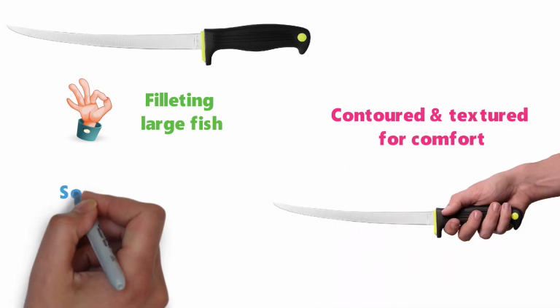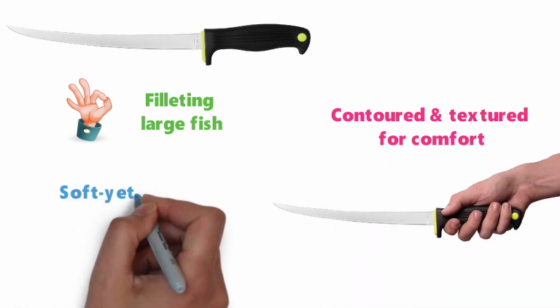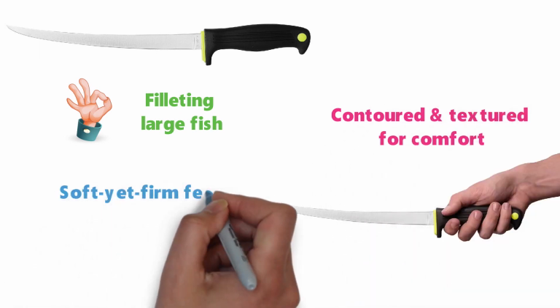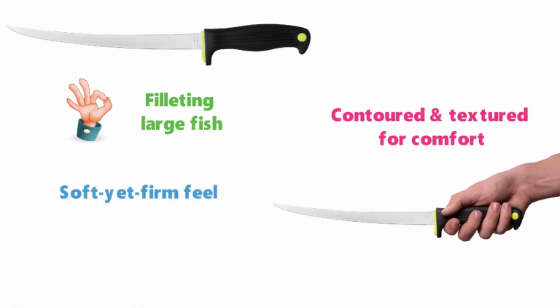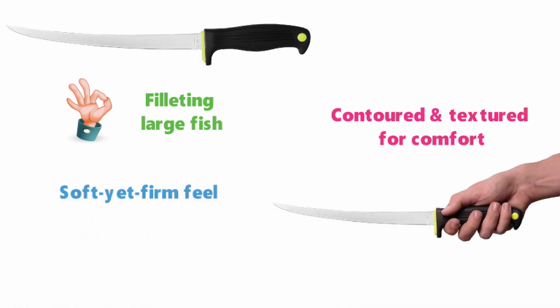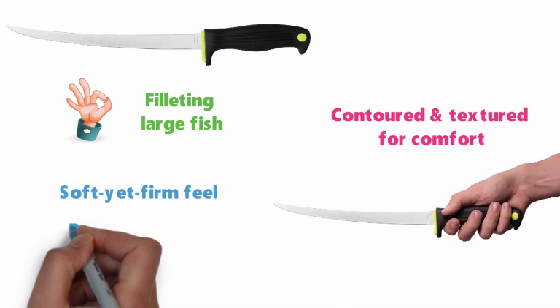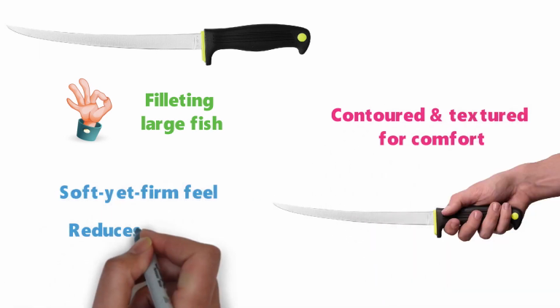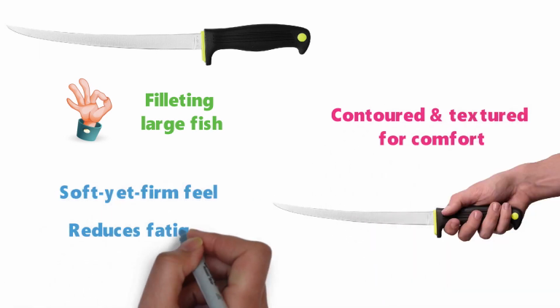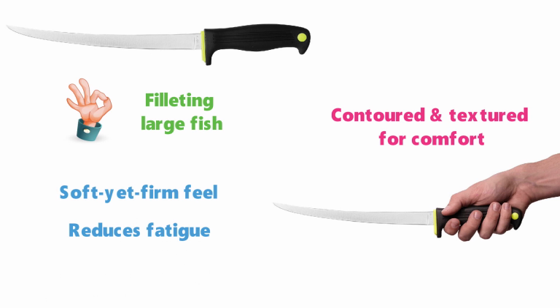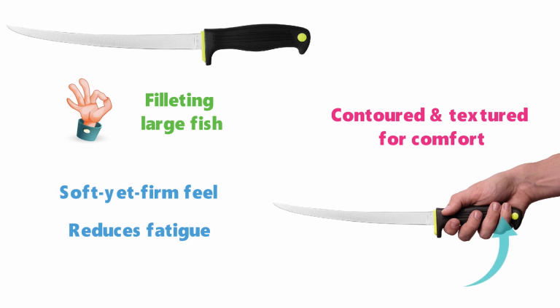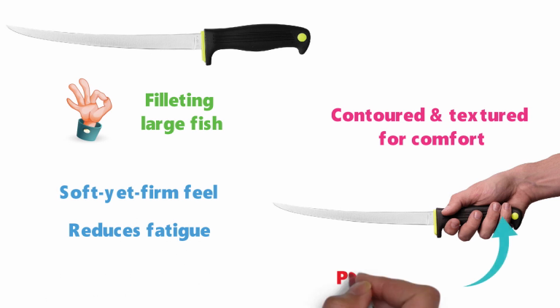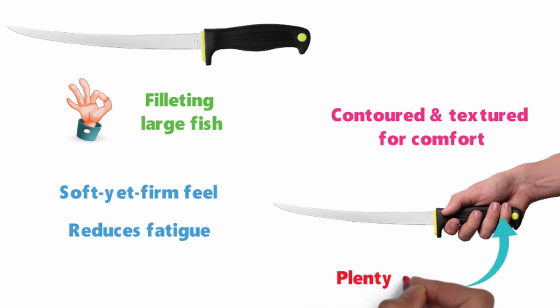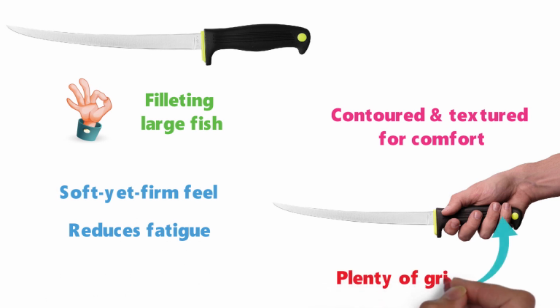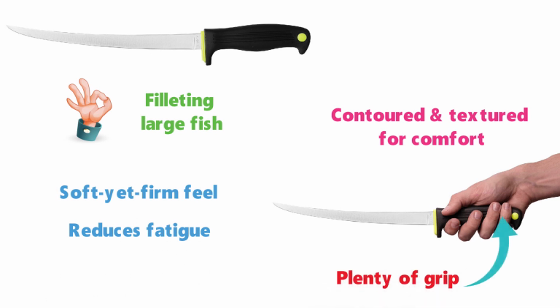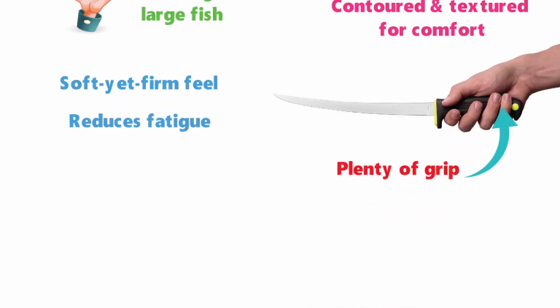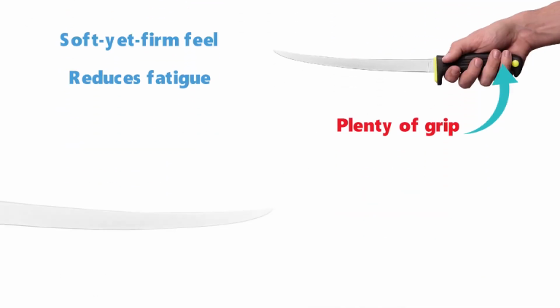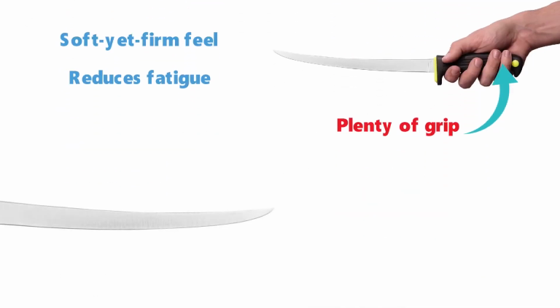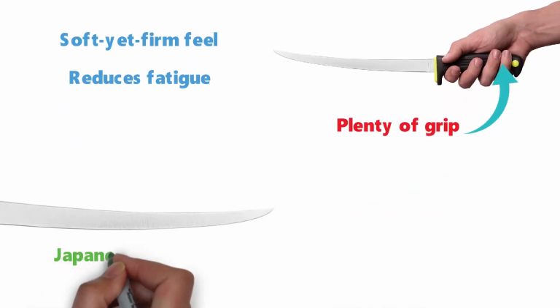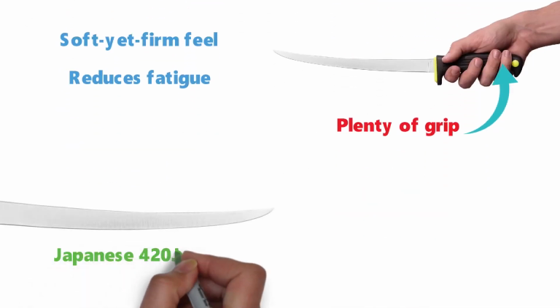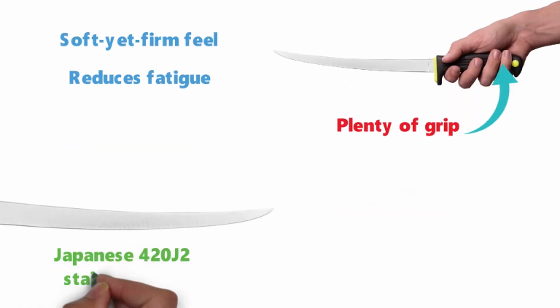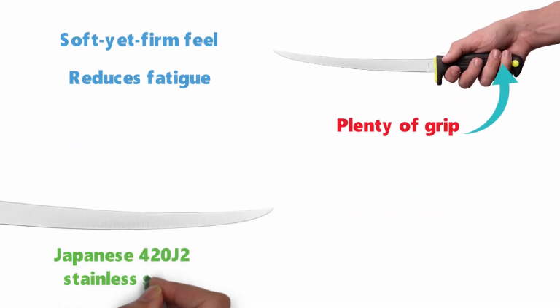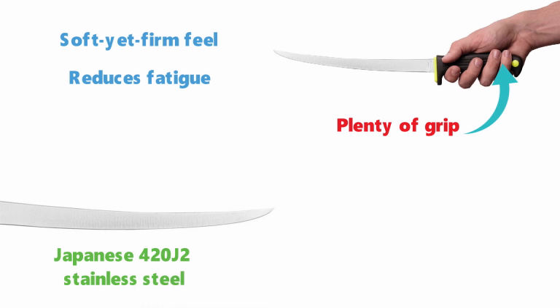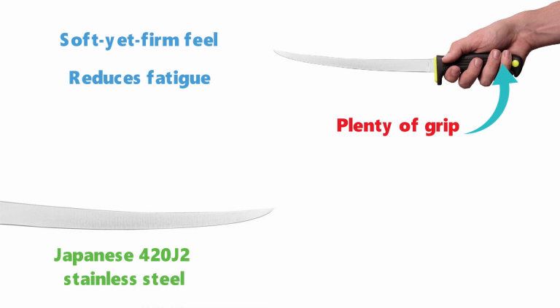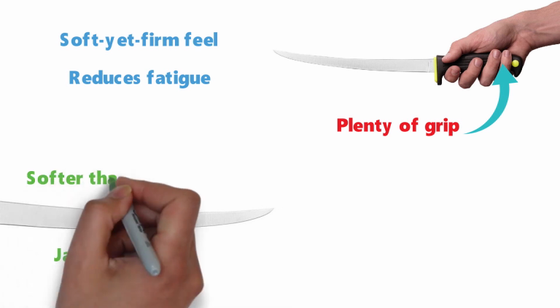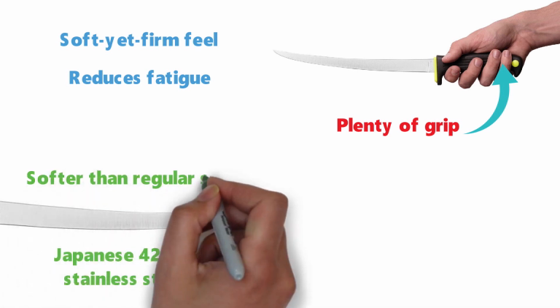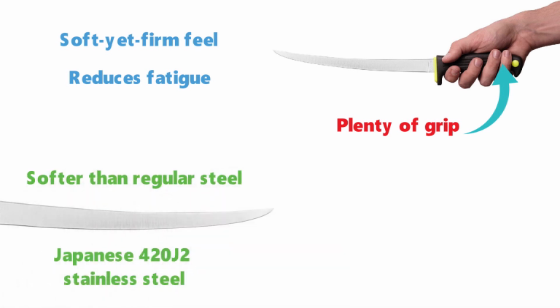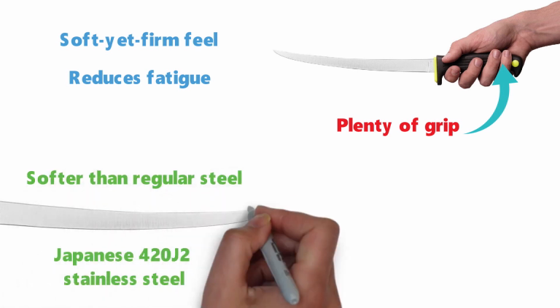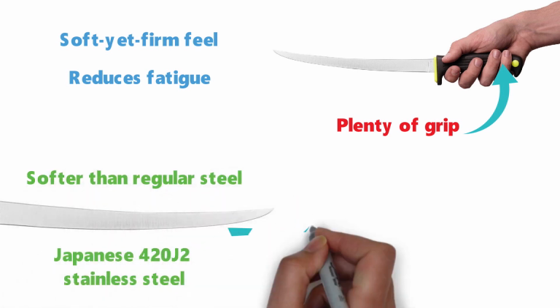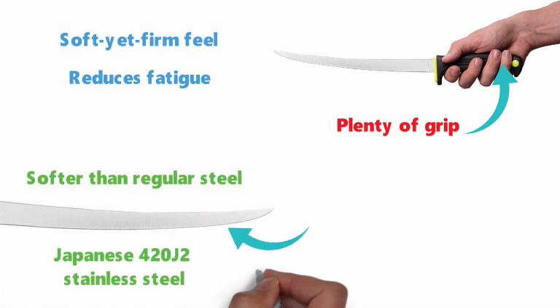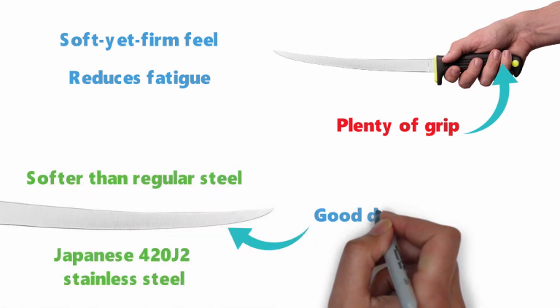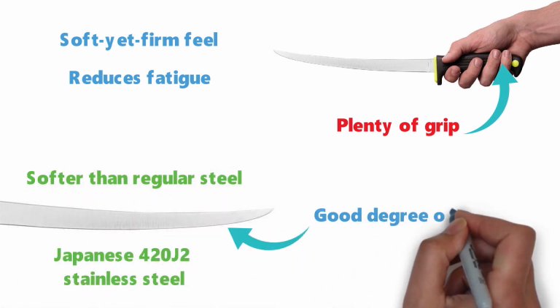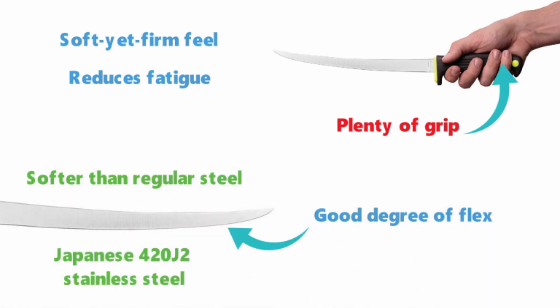The handle has a soft yet firm feel that reduces fatigue on your hand while providing plenty of grip. The blade is constructed from Japanese 420J2 stainless steel, which is softer than regular steel and provides the blade with a good degree of flex.